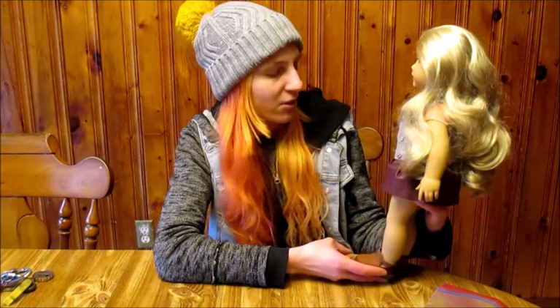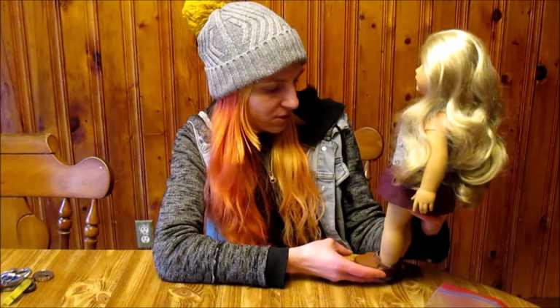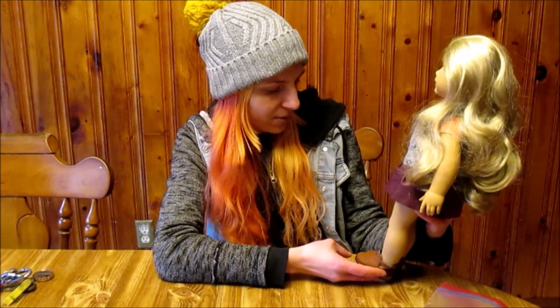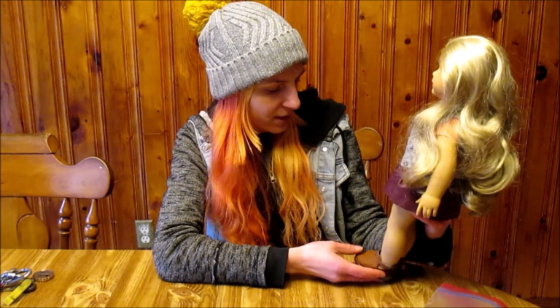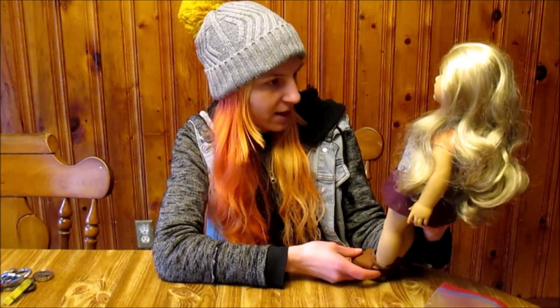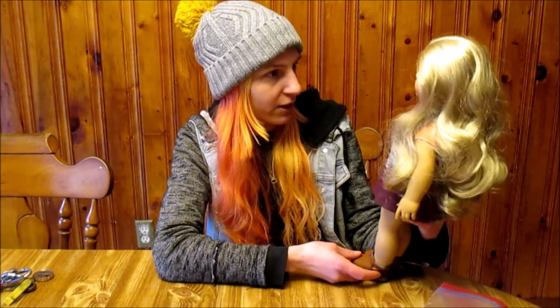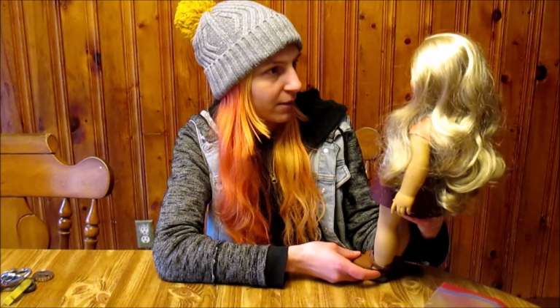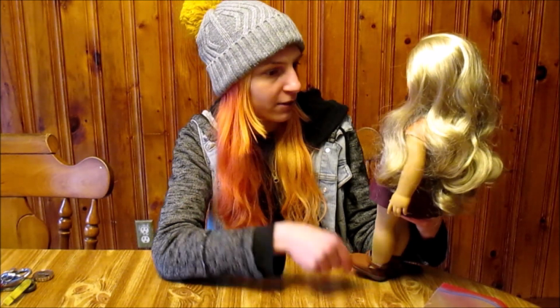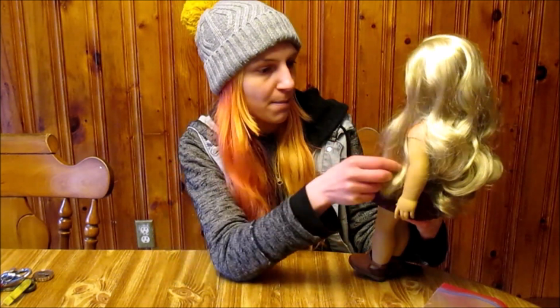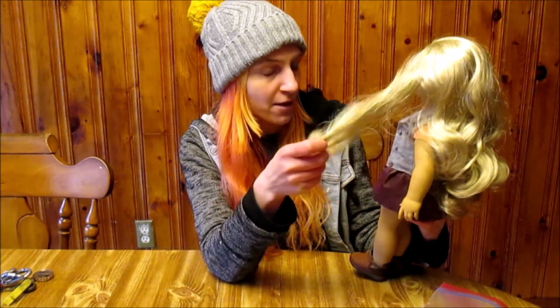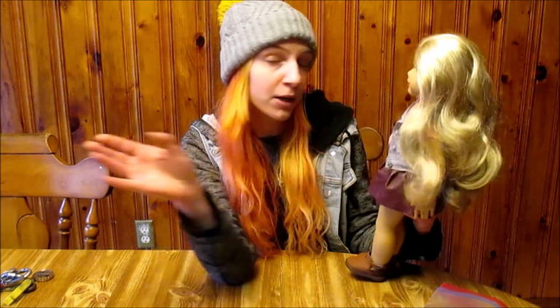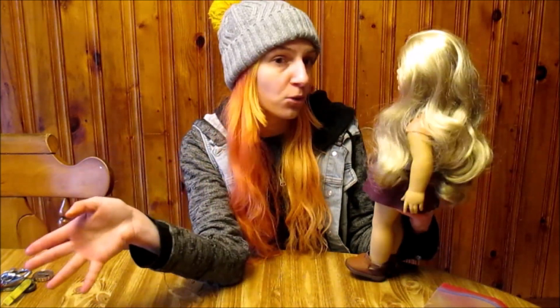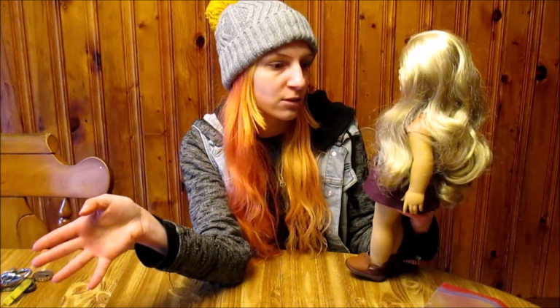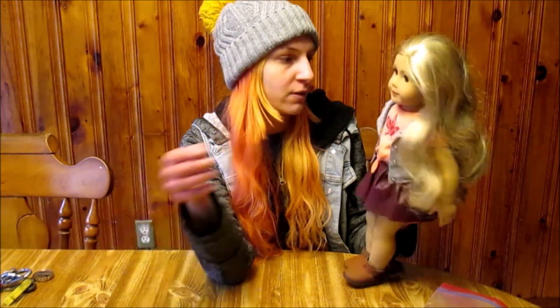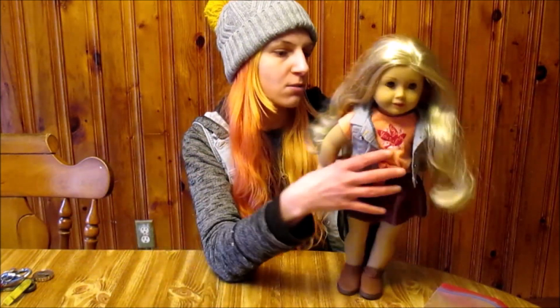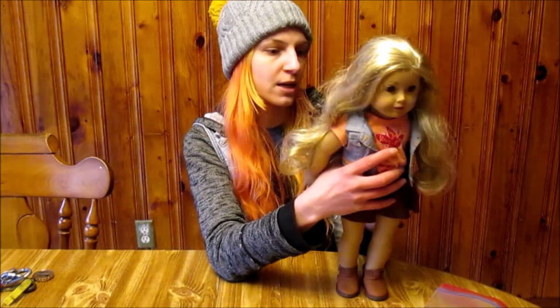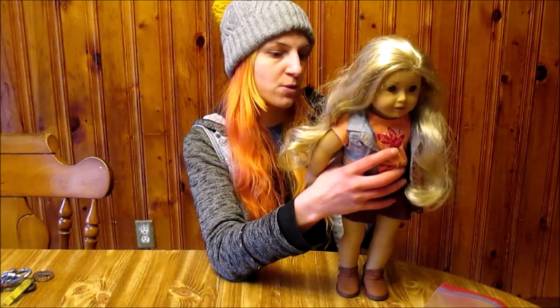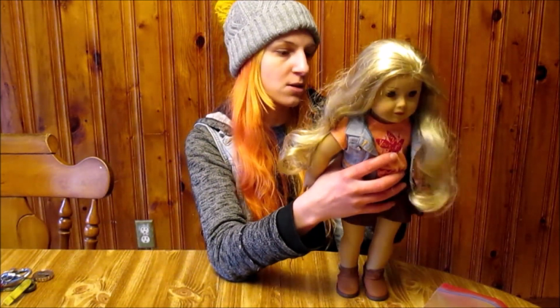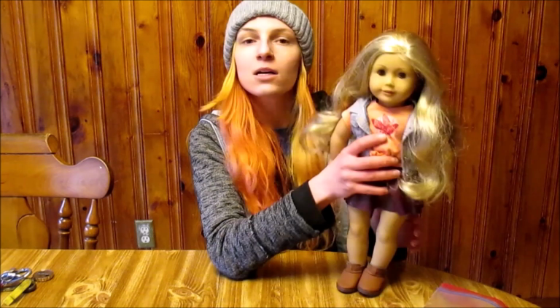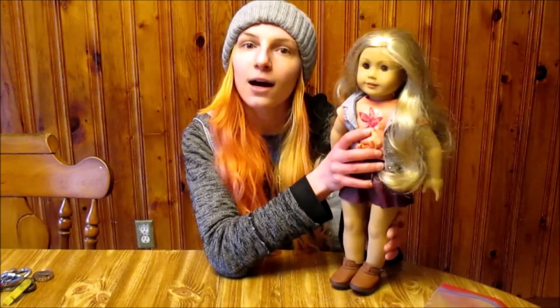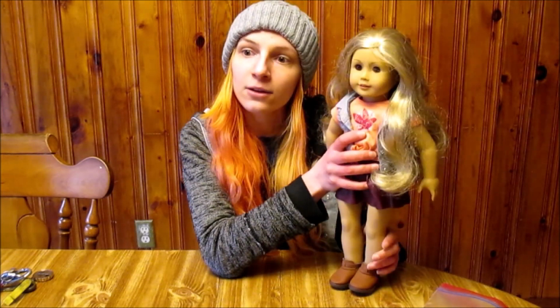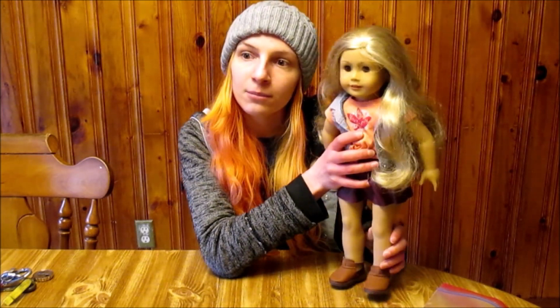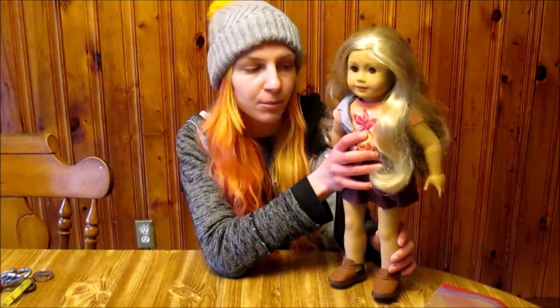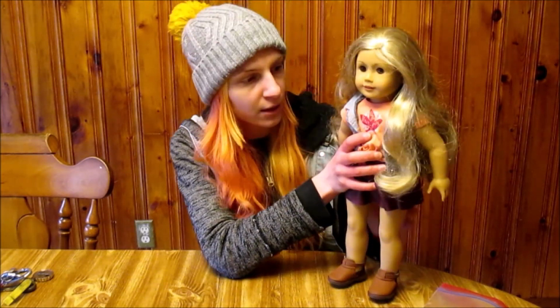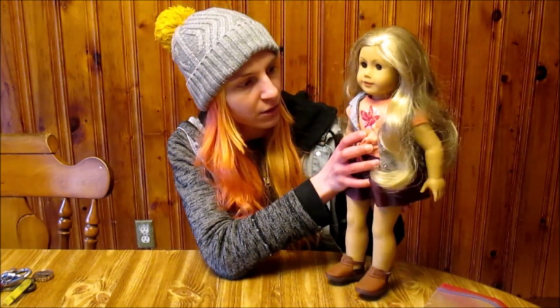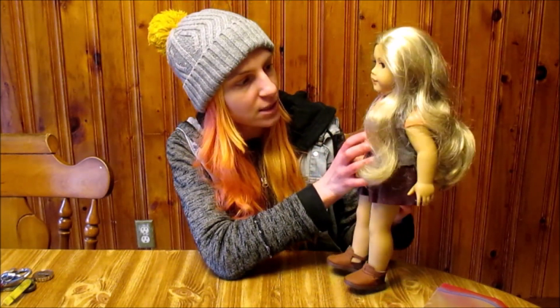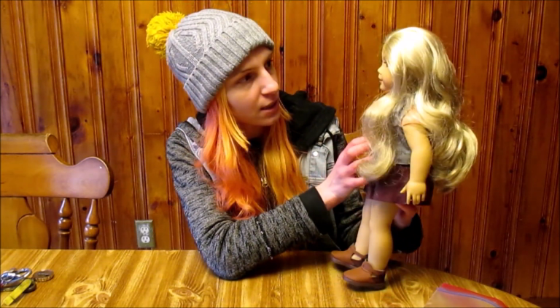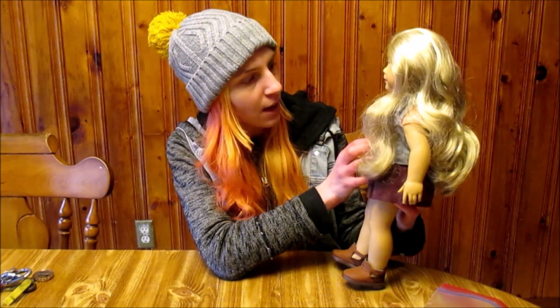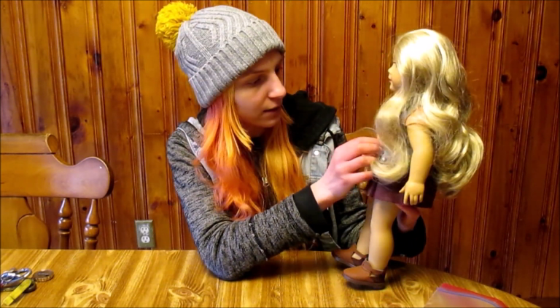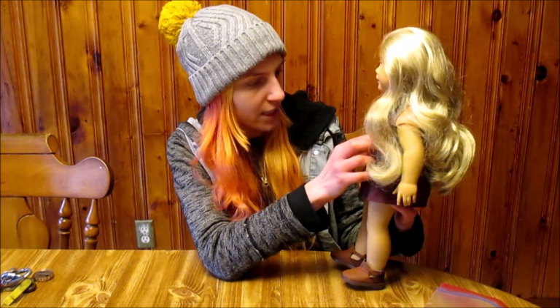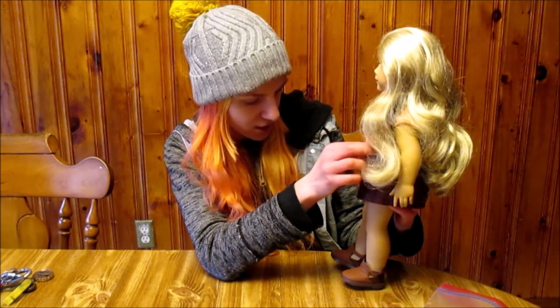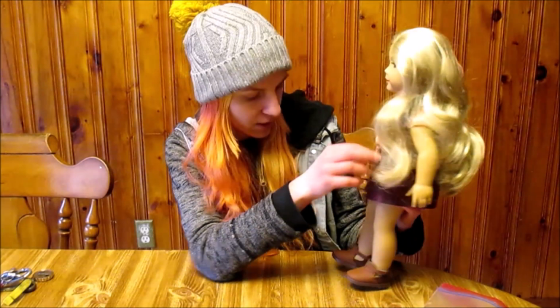I'm so excited to have her. I'm going to give her a bath. I'm not going to do a whole transformation video, but I will include some clips here if you're interested. I love Tenny — she's so cute.